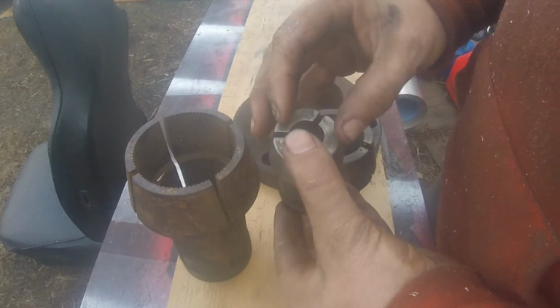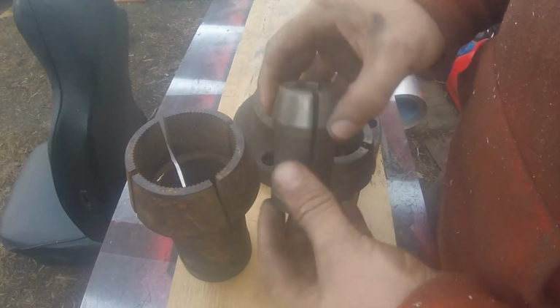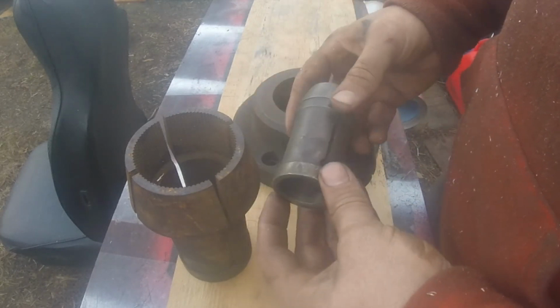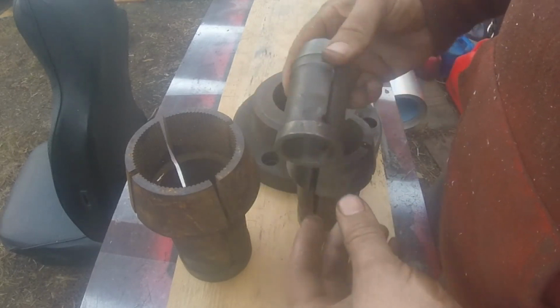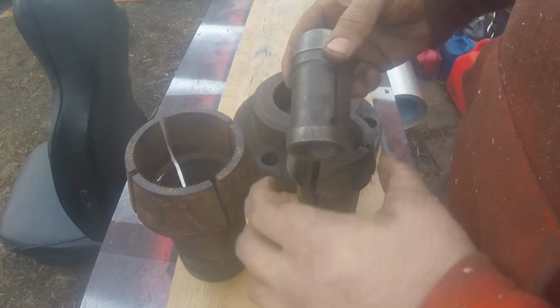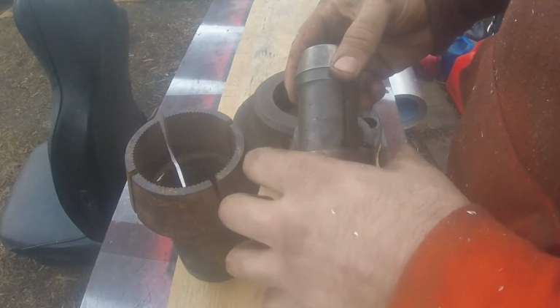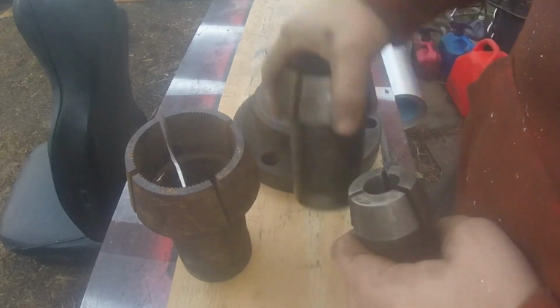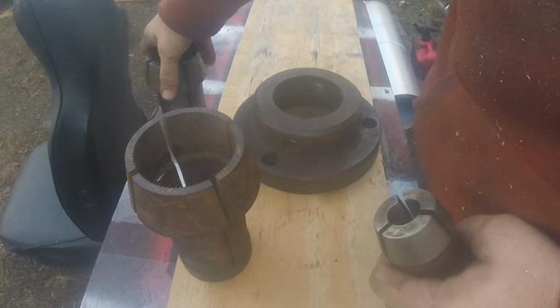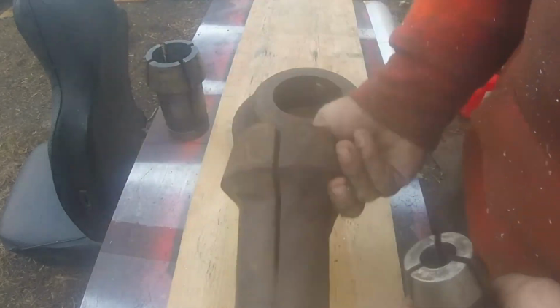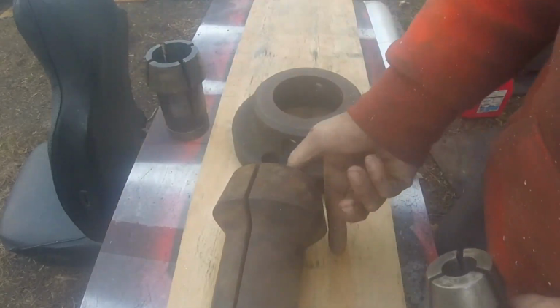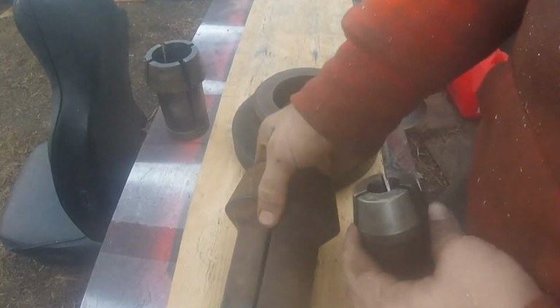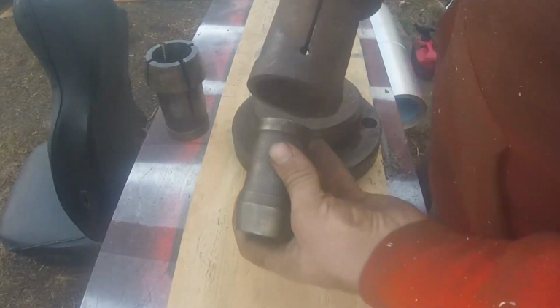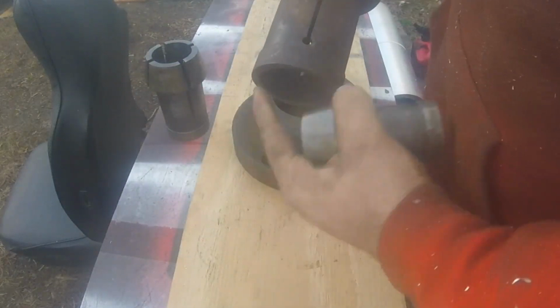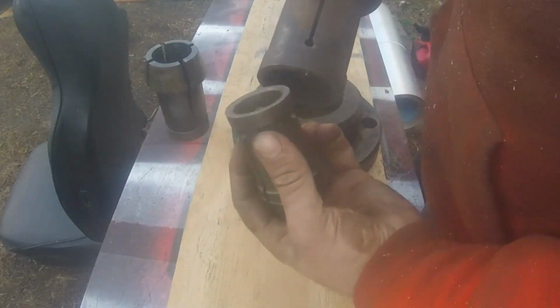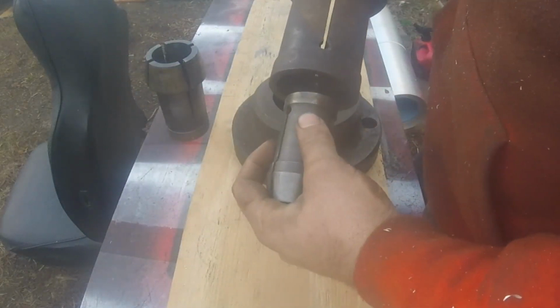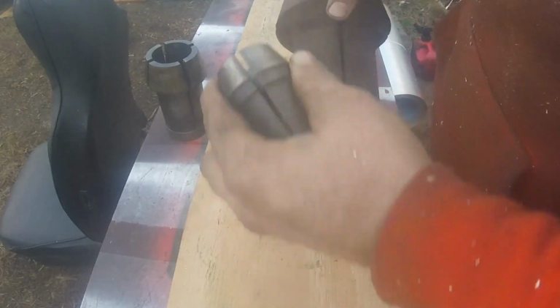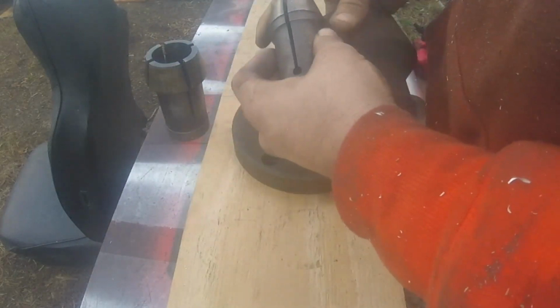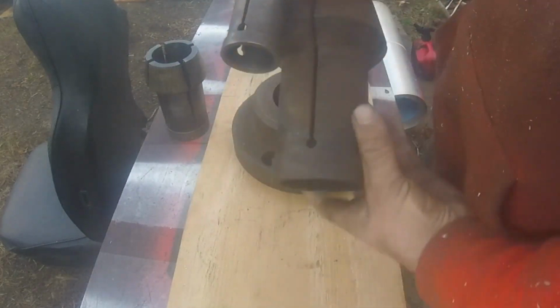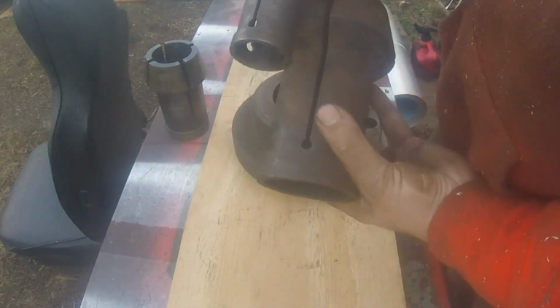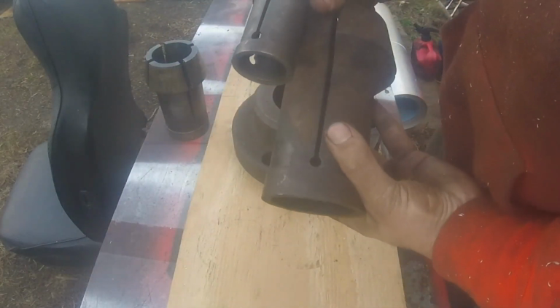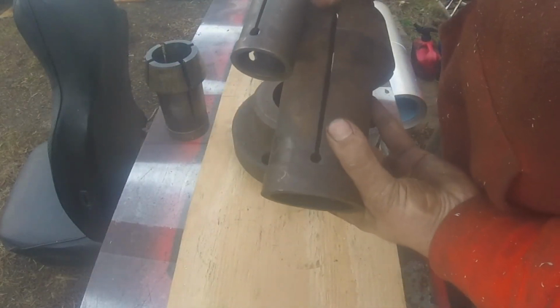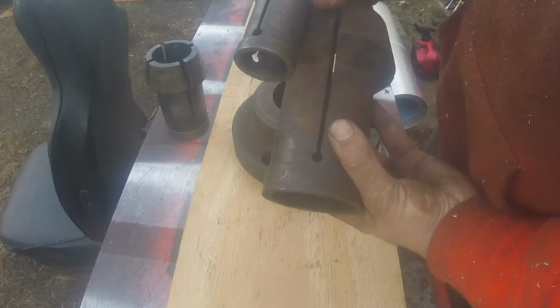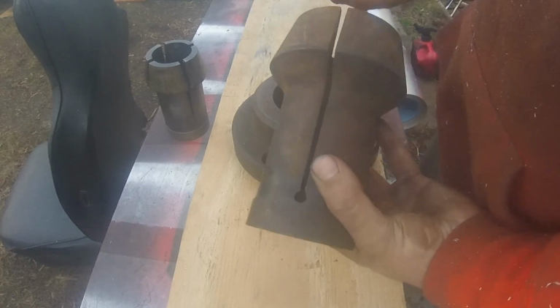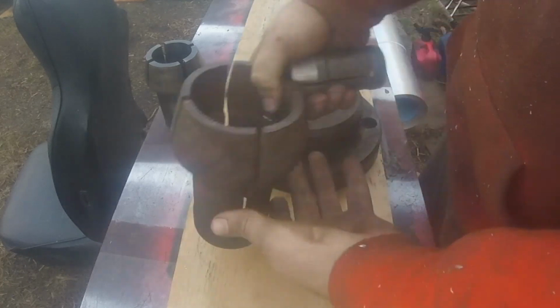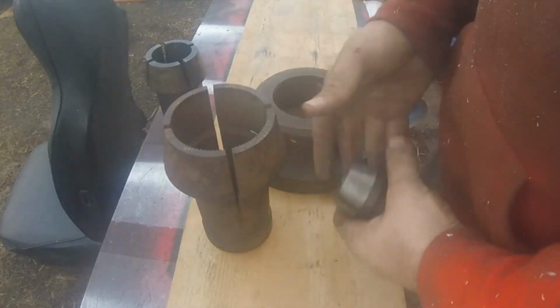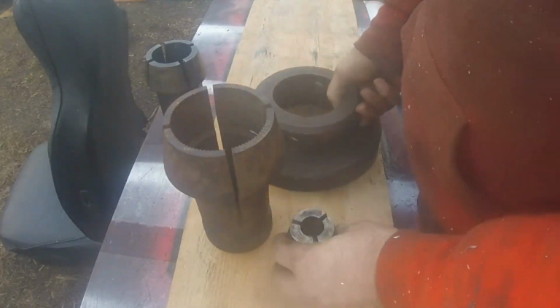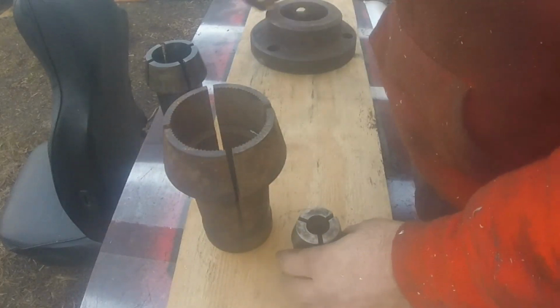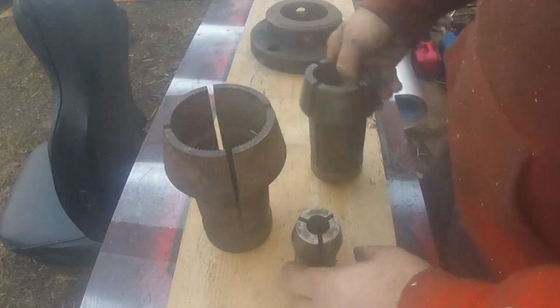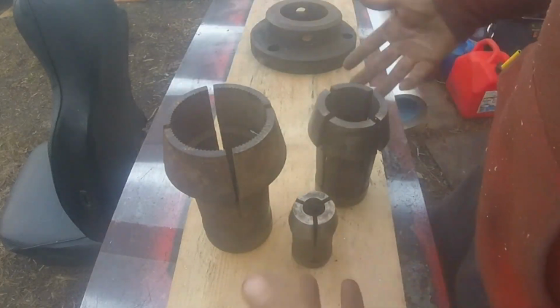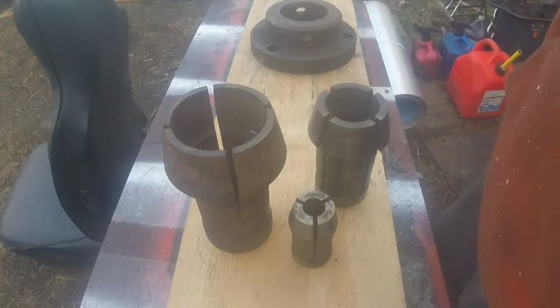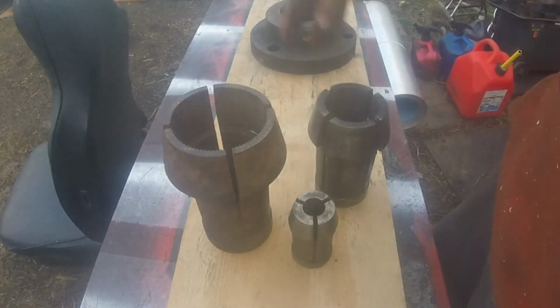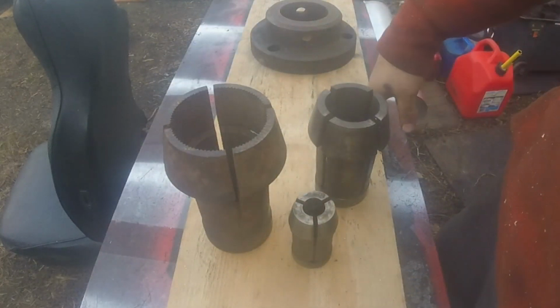So that's going to be today's project. I've got to make a spacer that goes on the back to make it the same diameter and to push it out to the same length, and I've also got to make a faceplate.